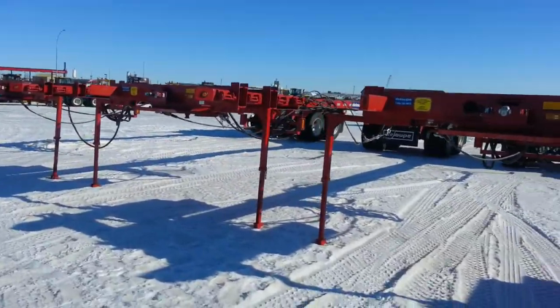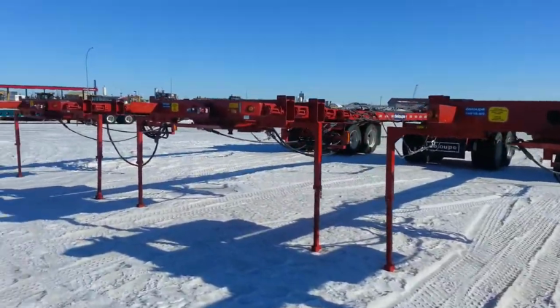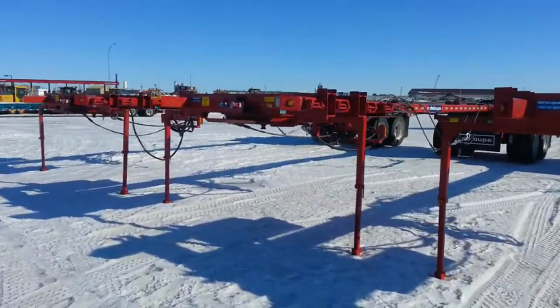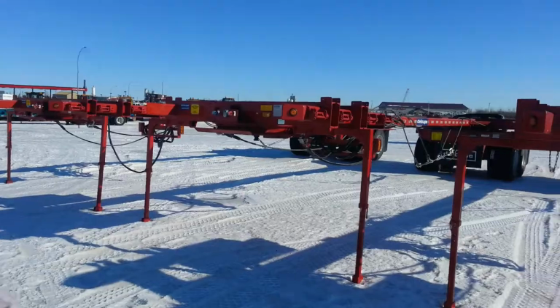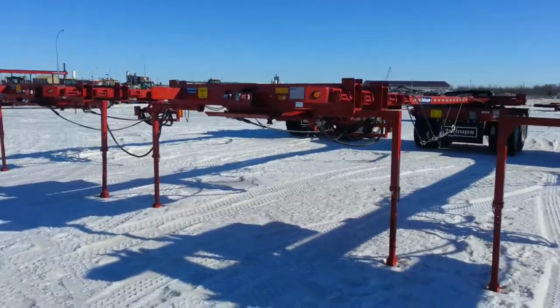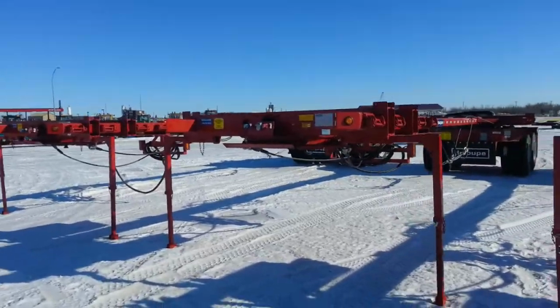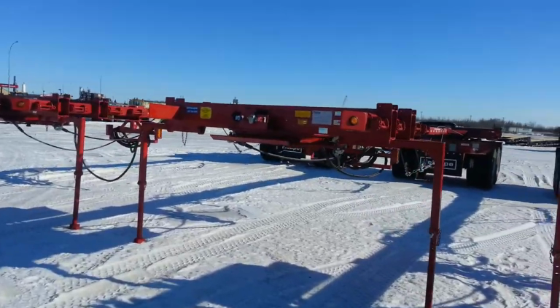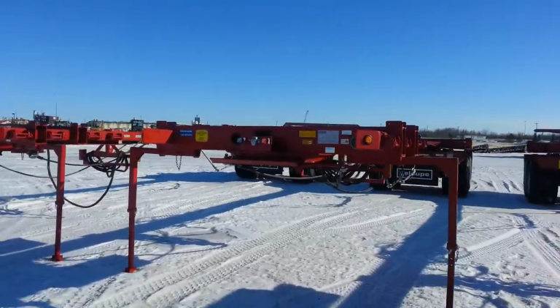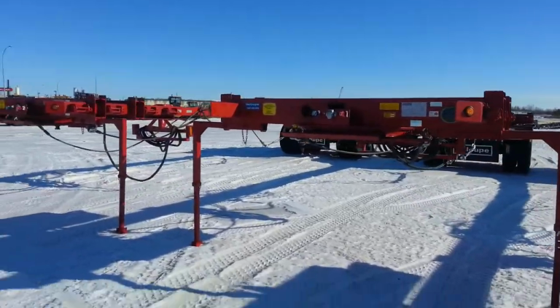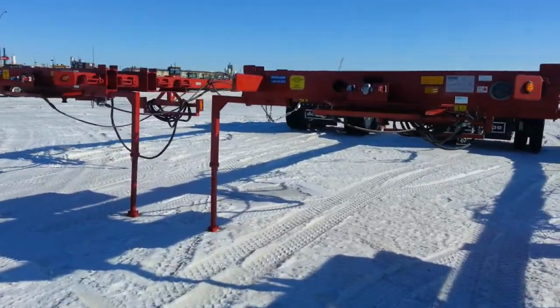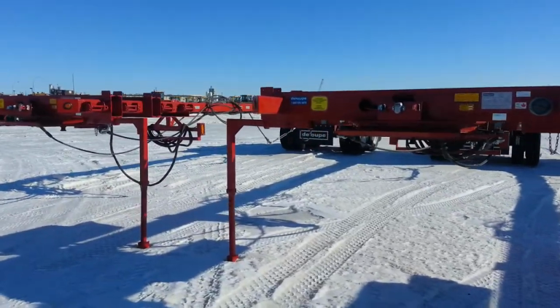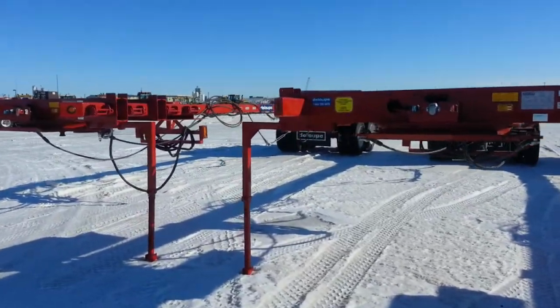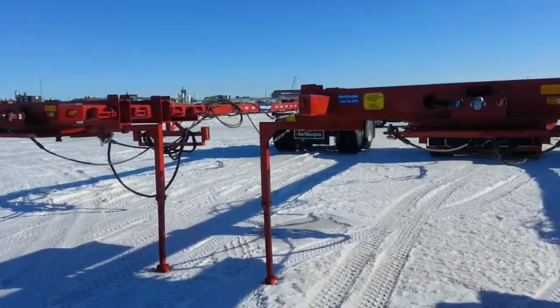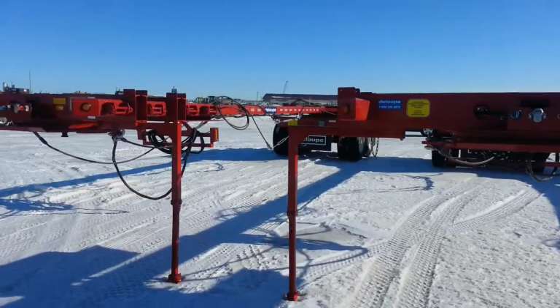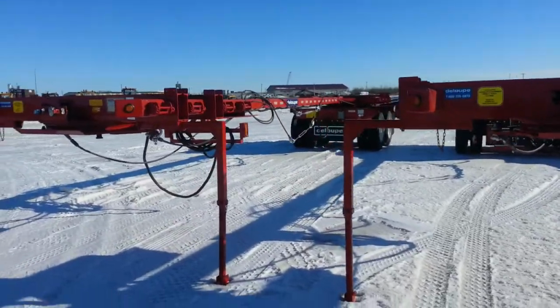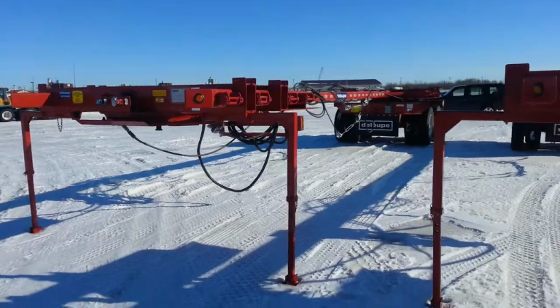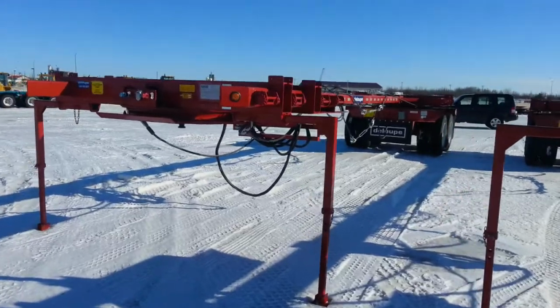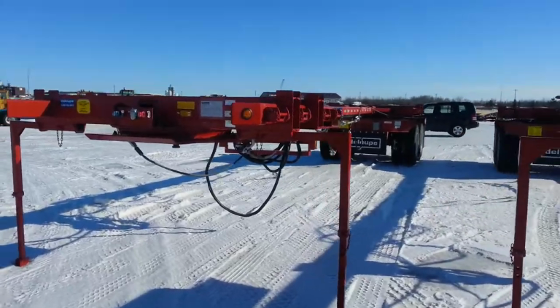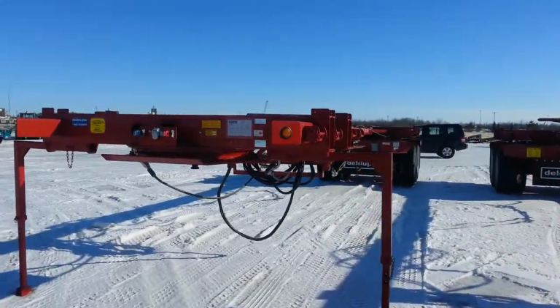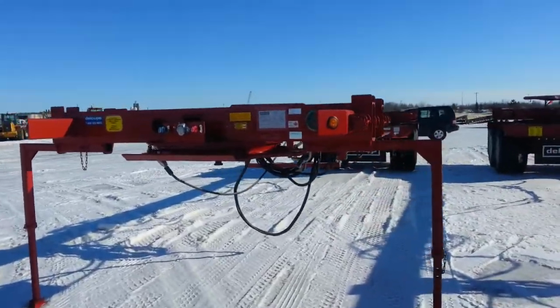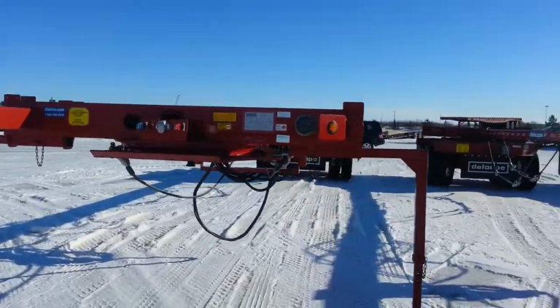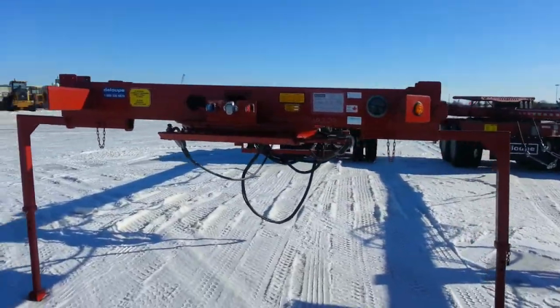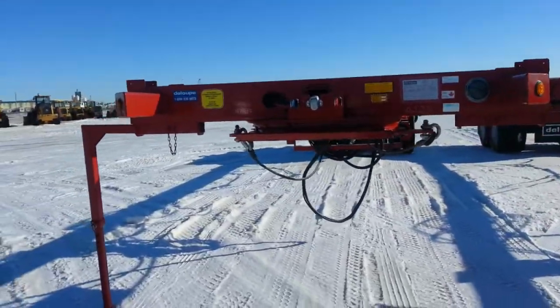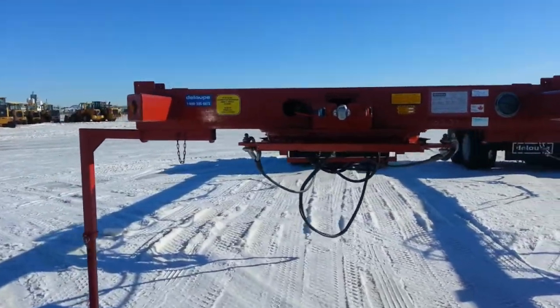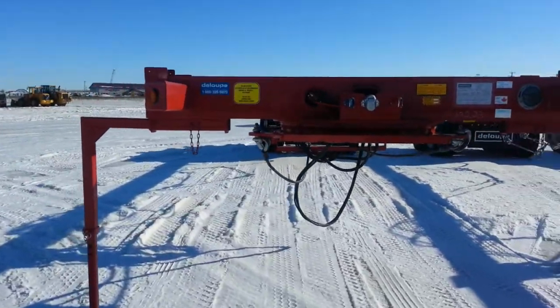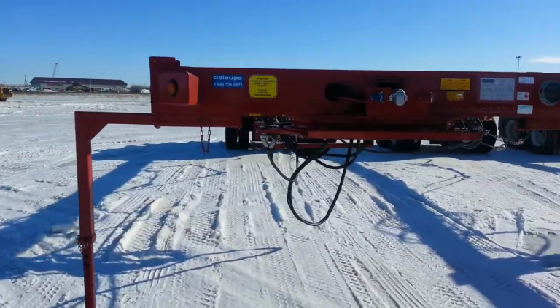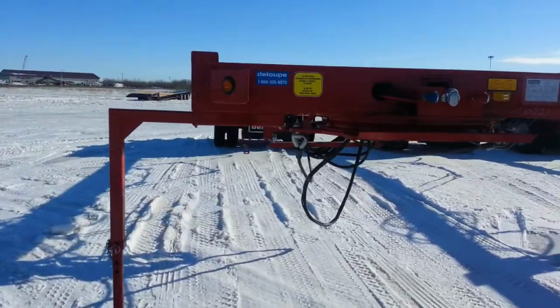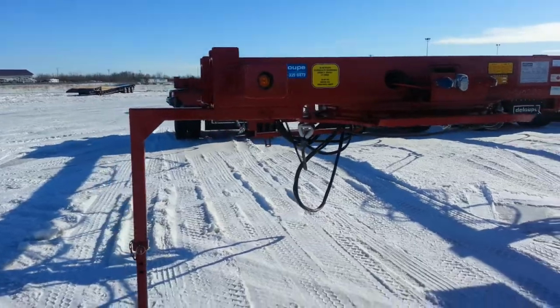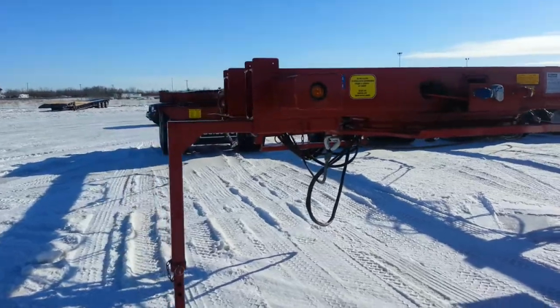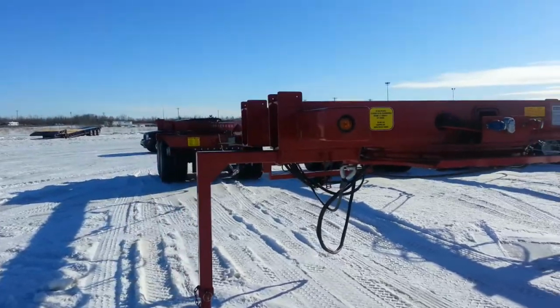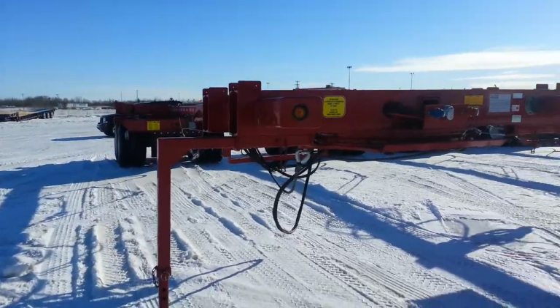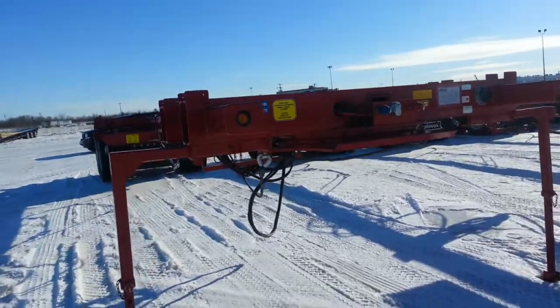Now these six units are ready for delivery. I'm actually just waiting for ten more to show up for a customer, and these will be hitting the road probably by the end of next week — for a pipe moving job.